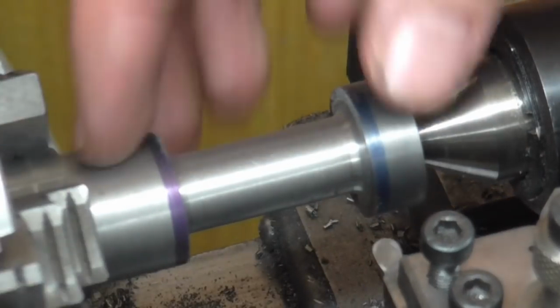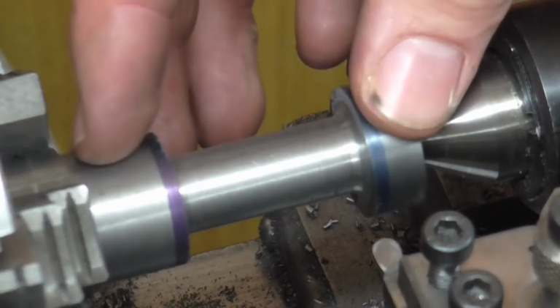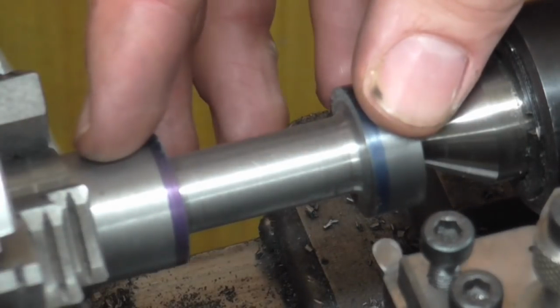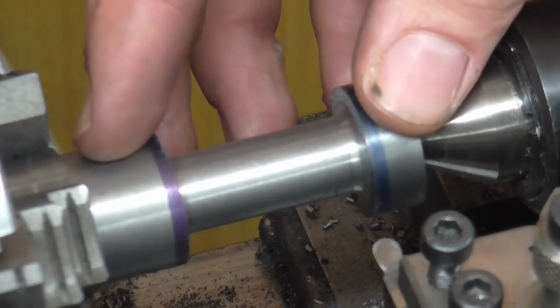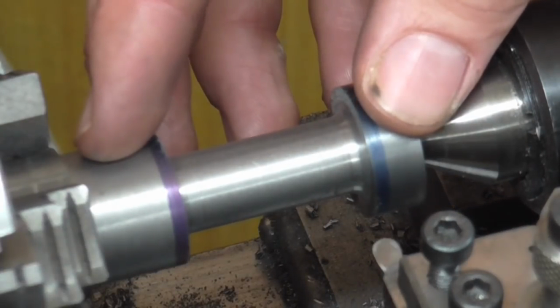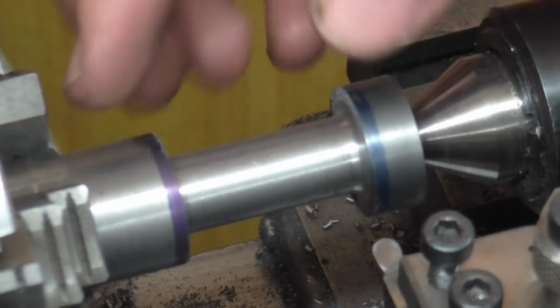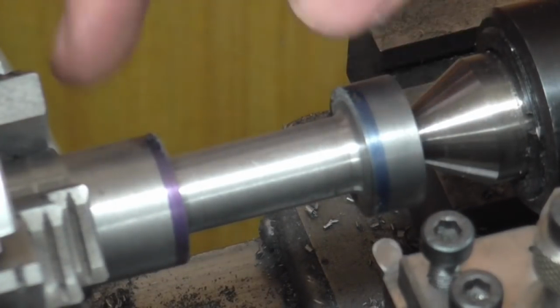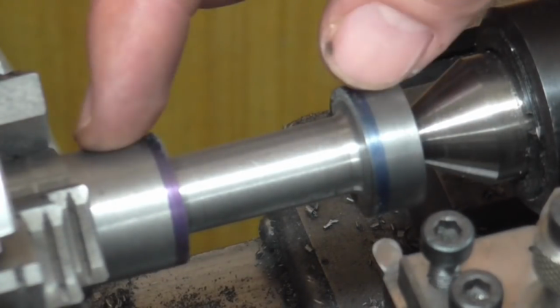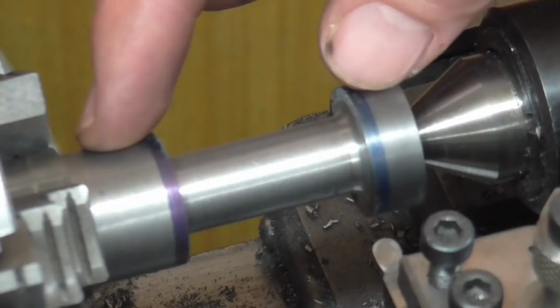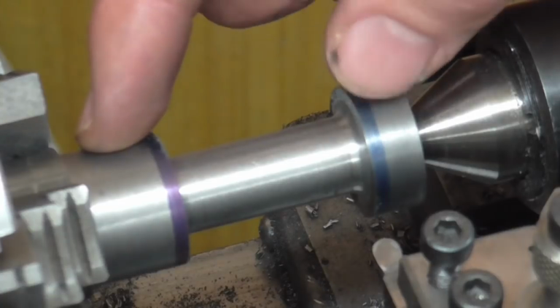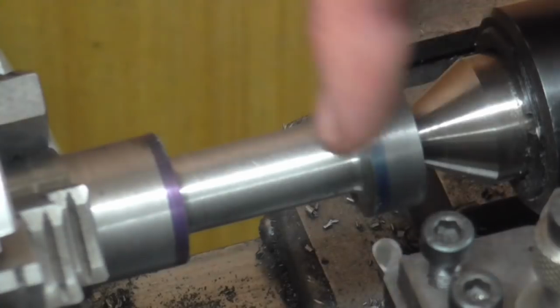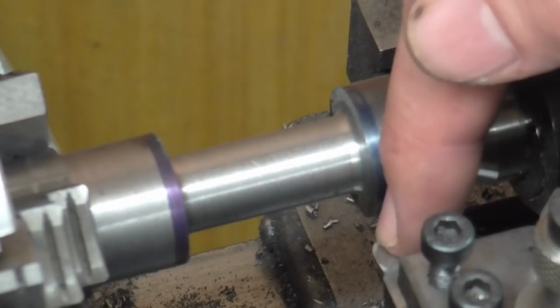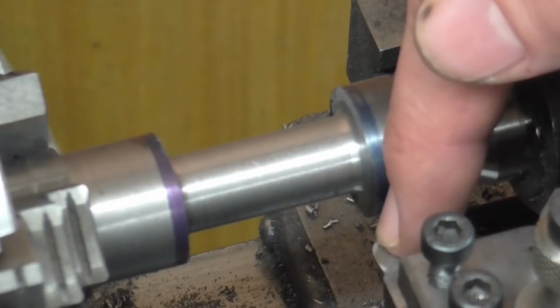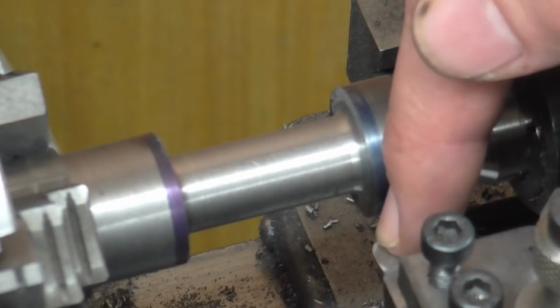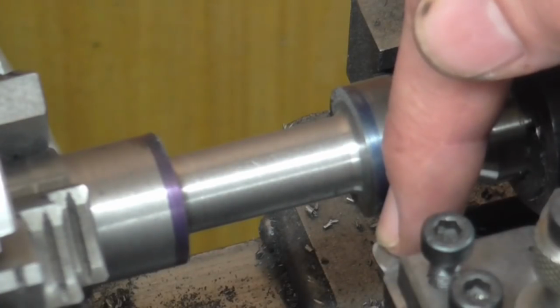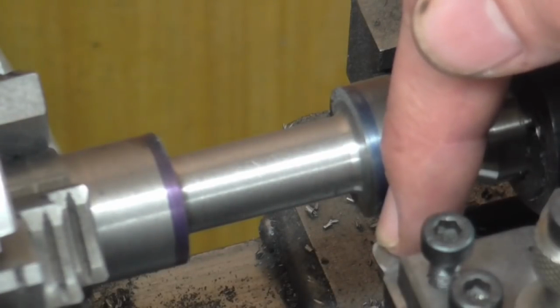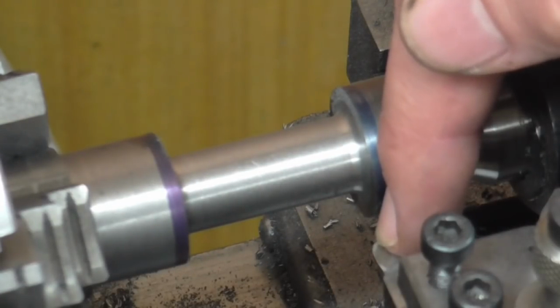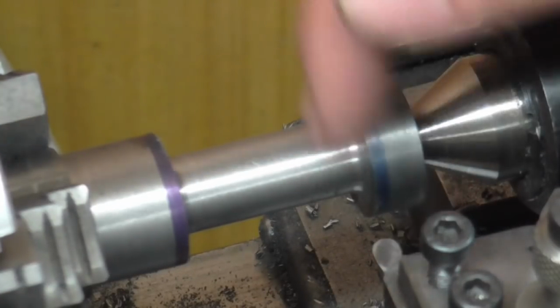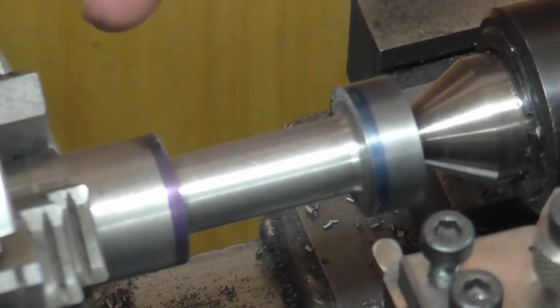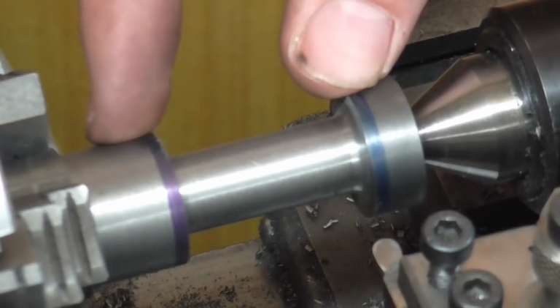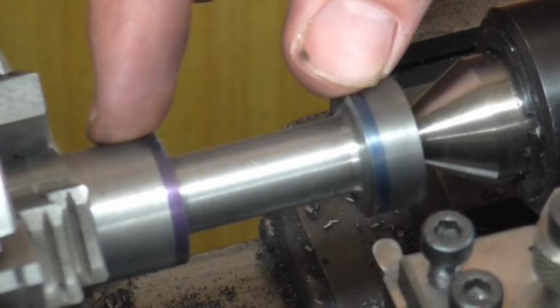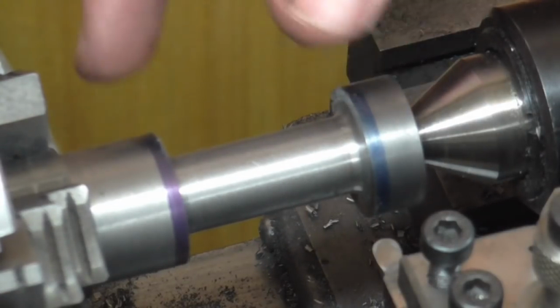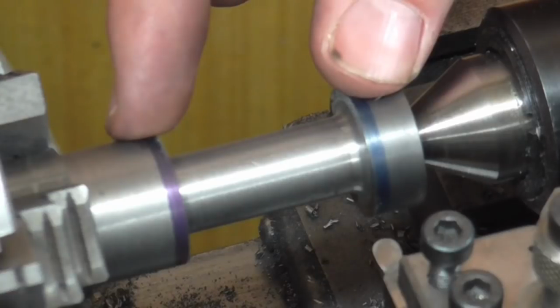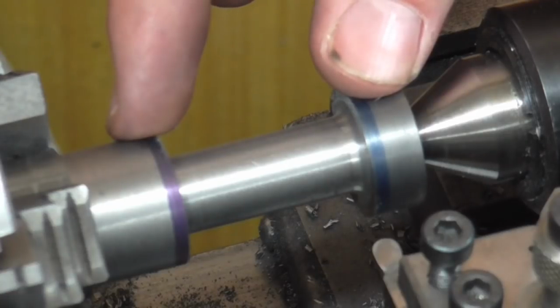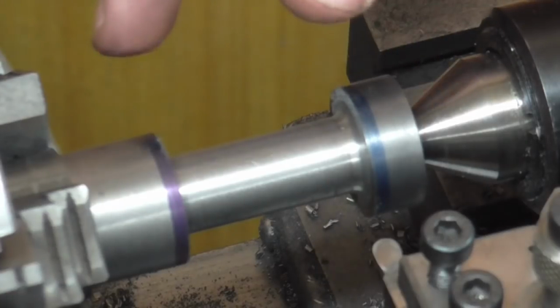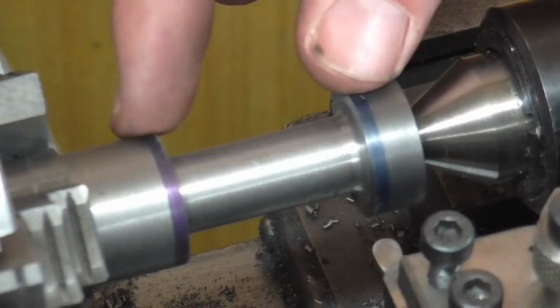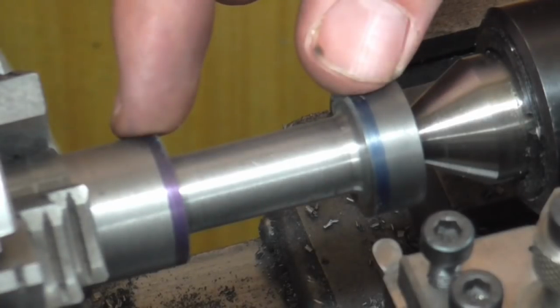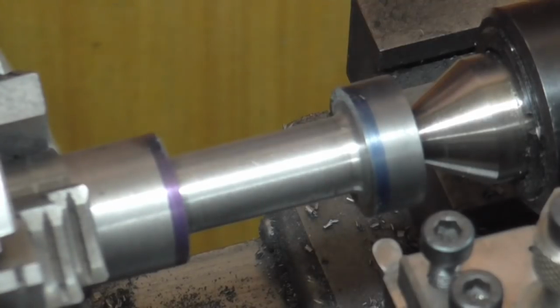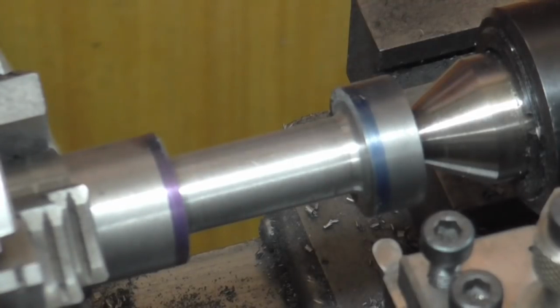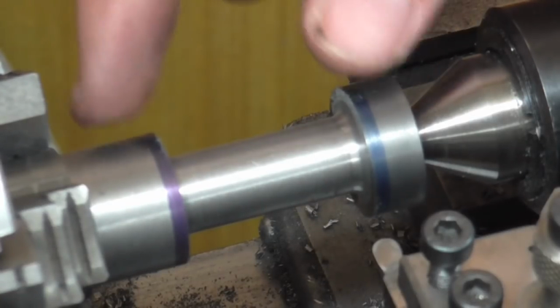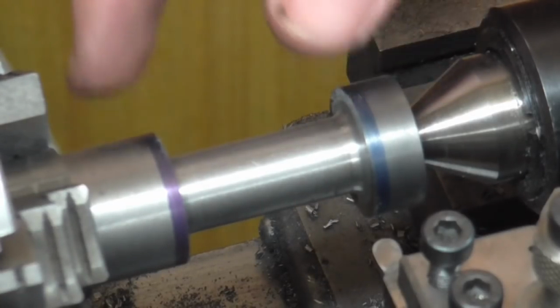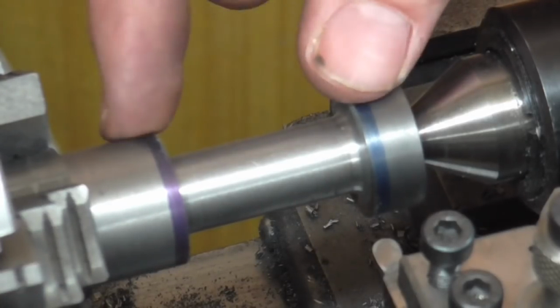I'm going to turn my attention now to finishing the ODs. I'm doing it again with a round nose tool to get a nice surface finish, and these diameters need to be accurate because it's got to match the piston valve liner.